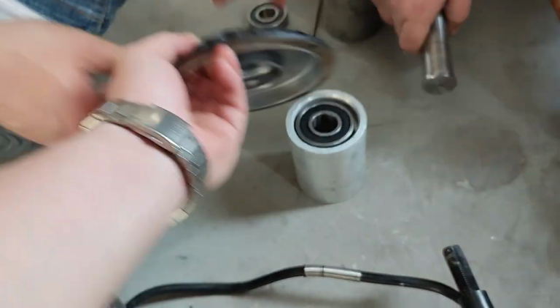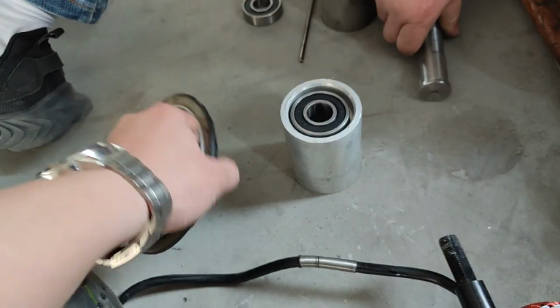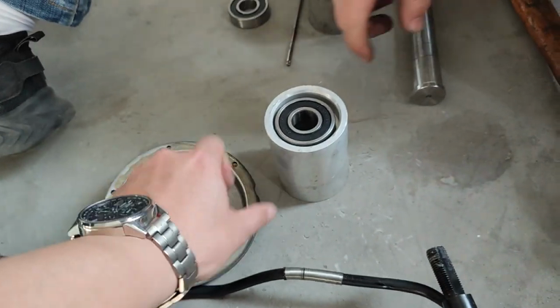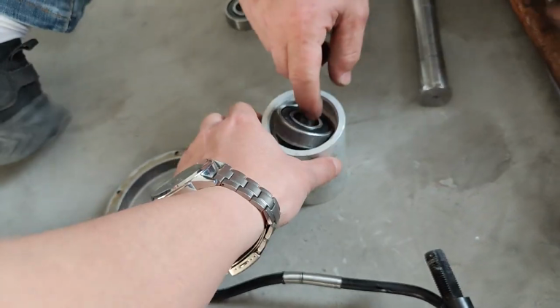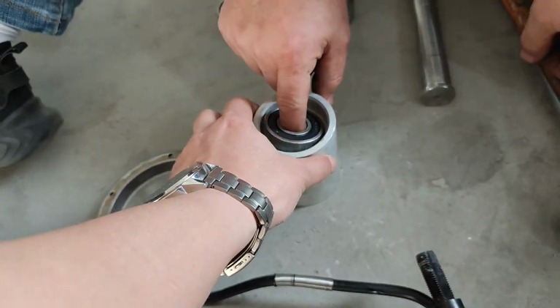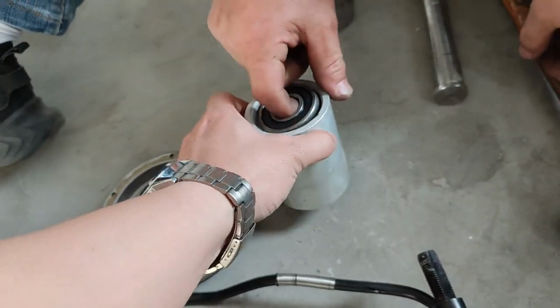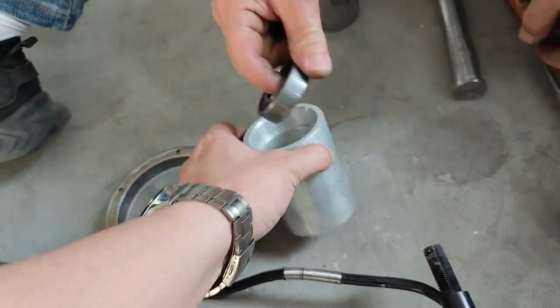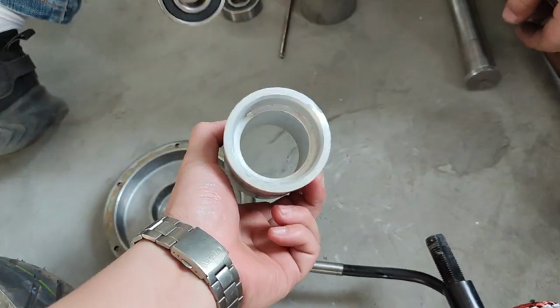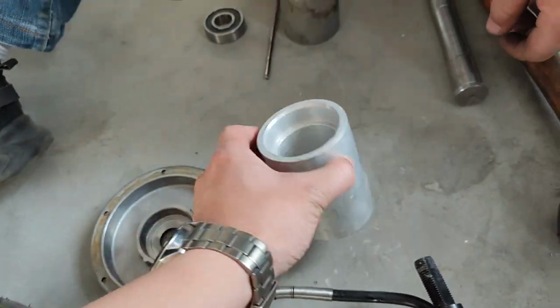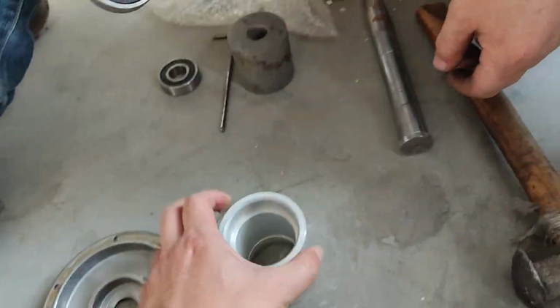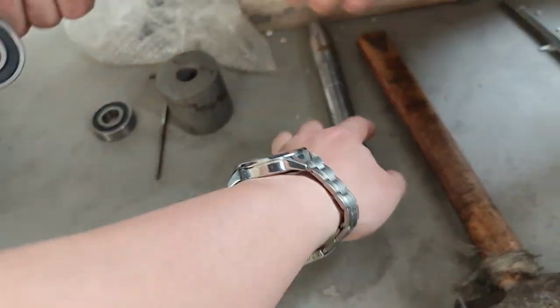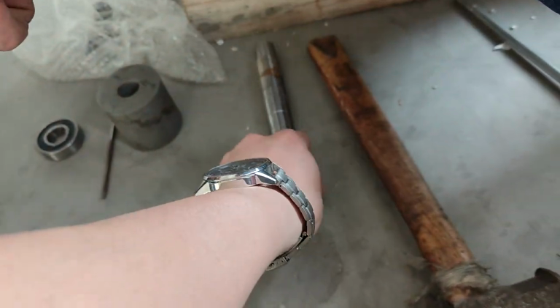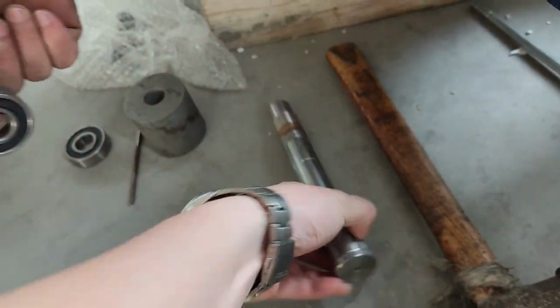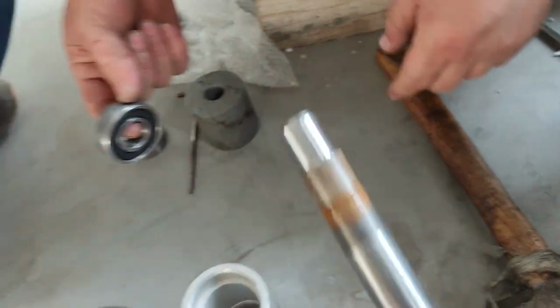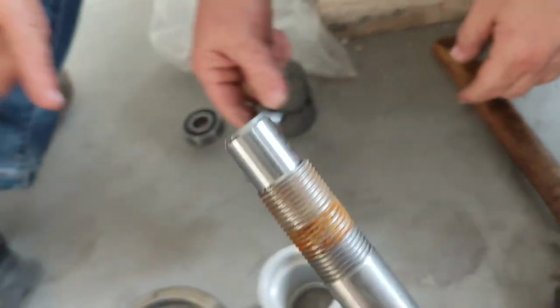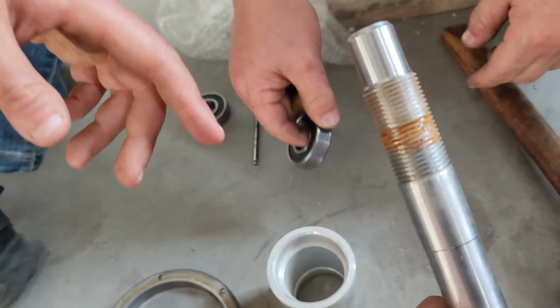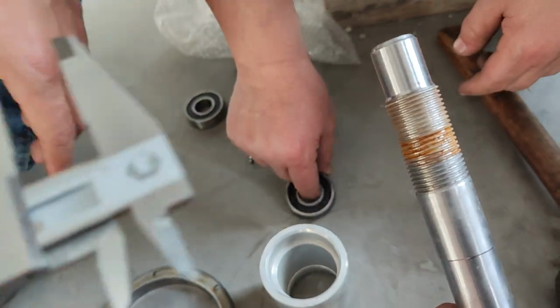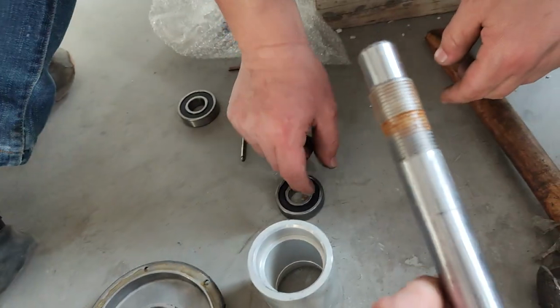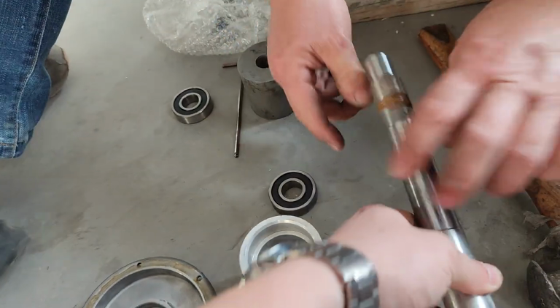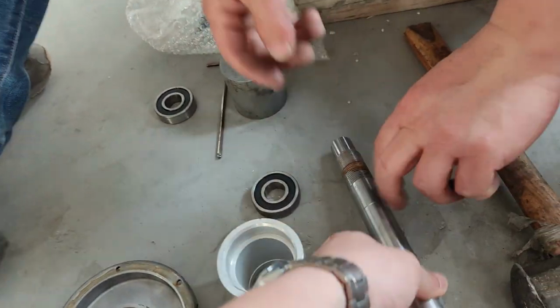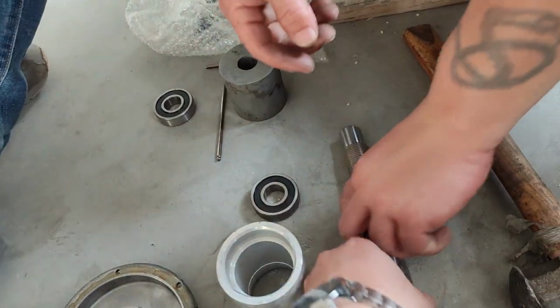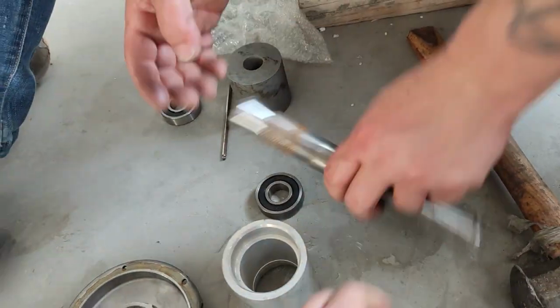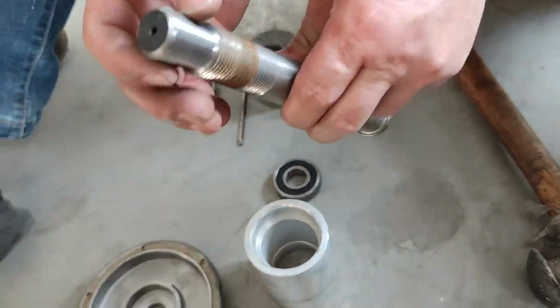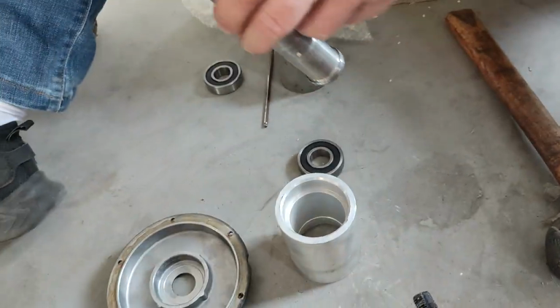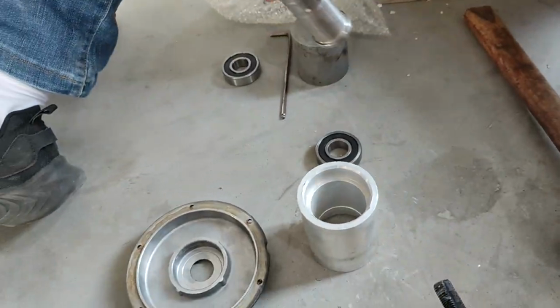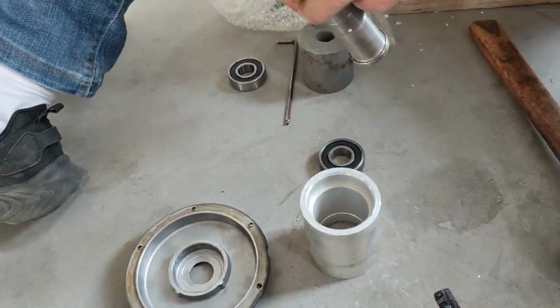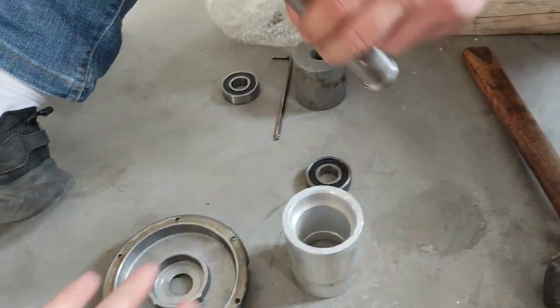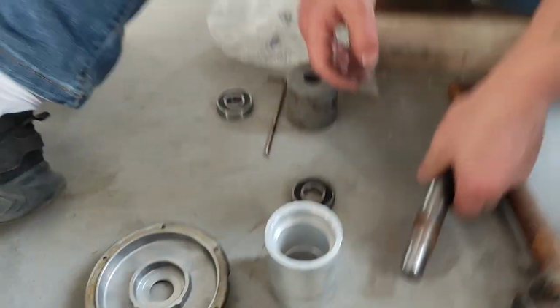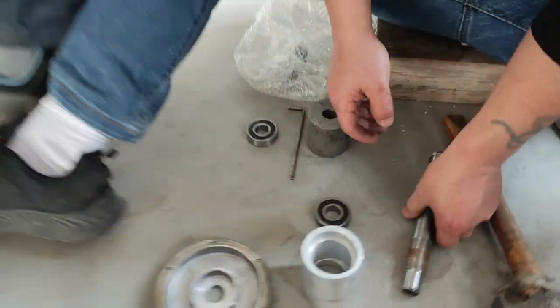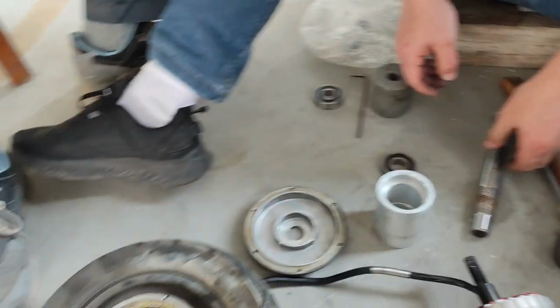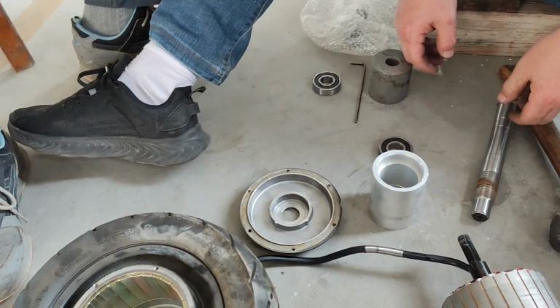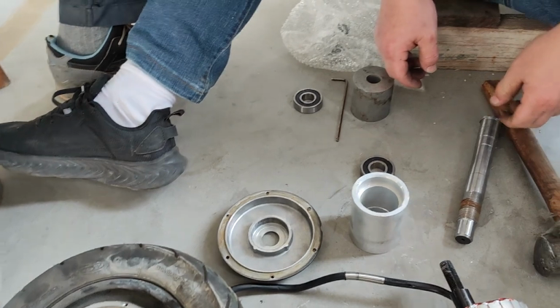You need a support, something like this. This pipe needs to be something like 21 millimeters.